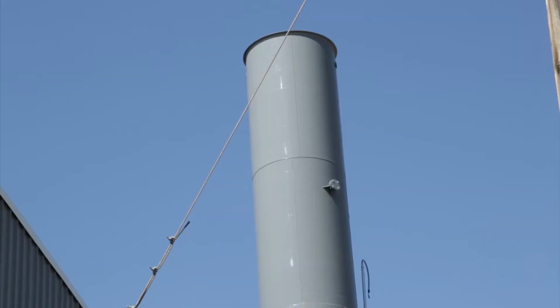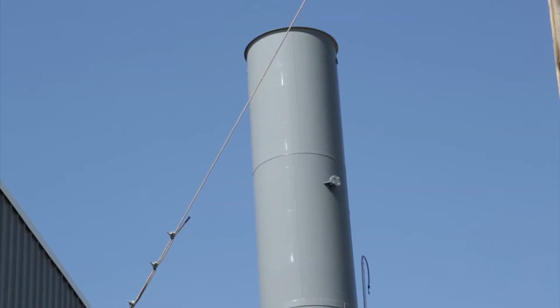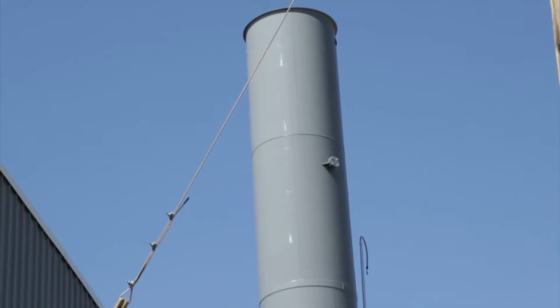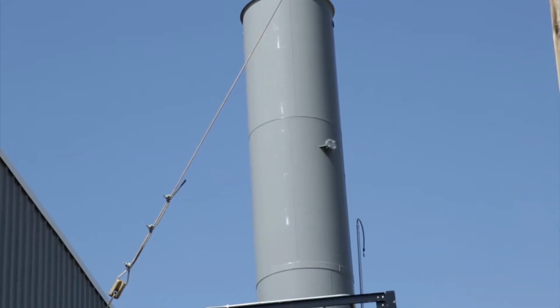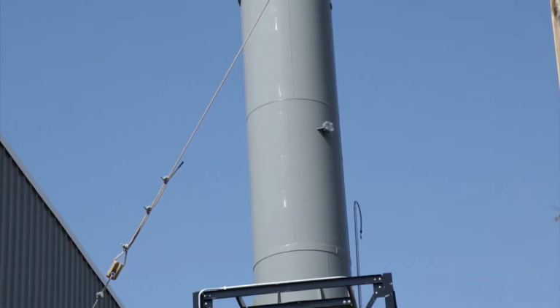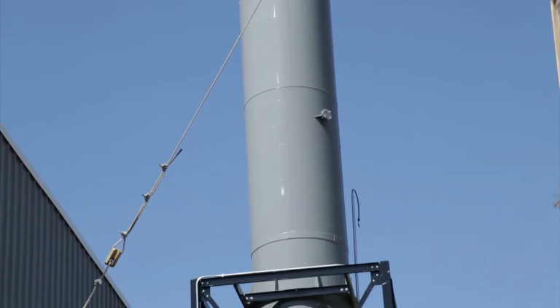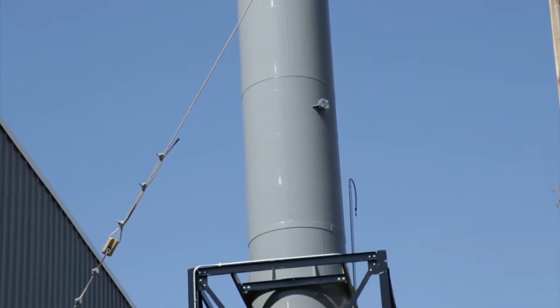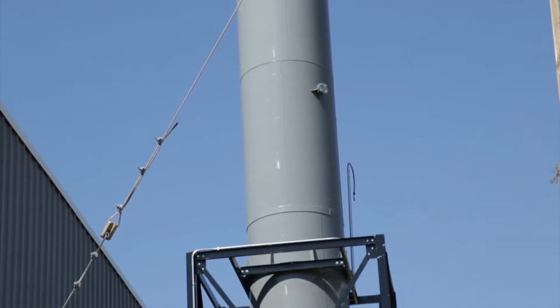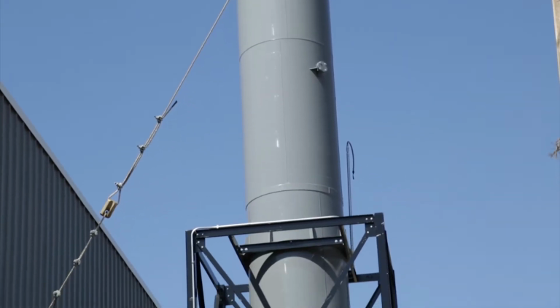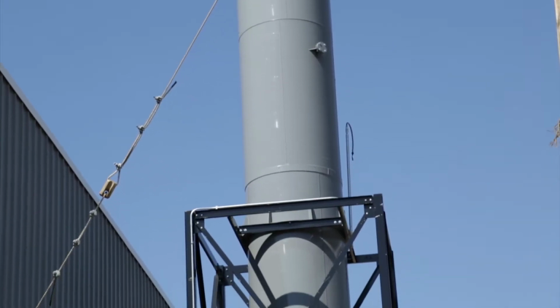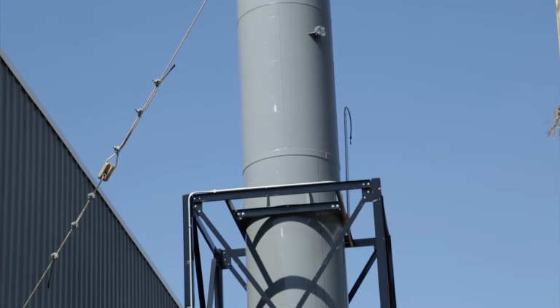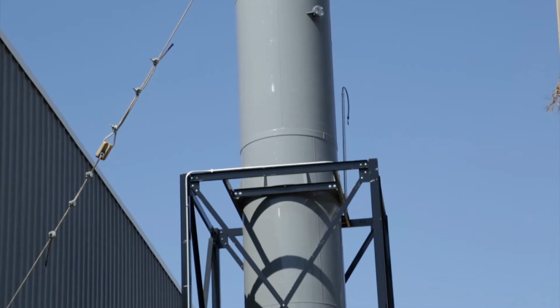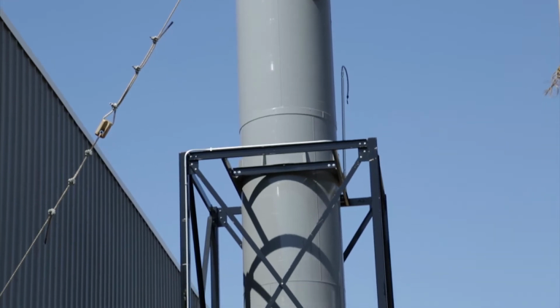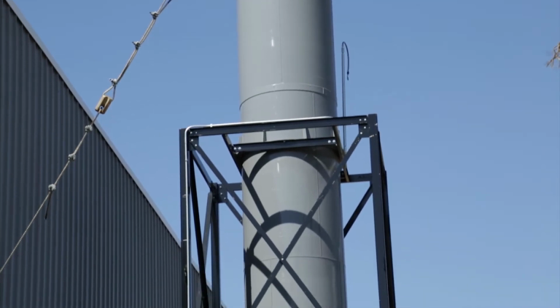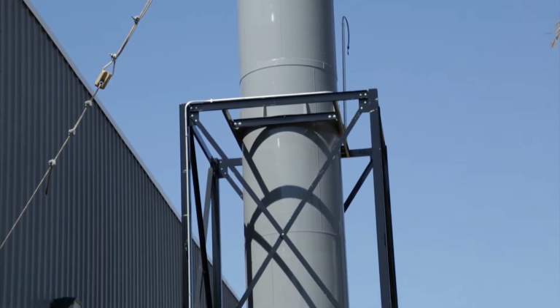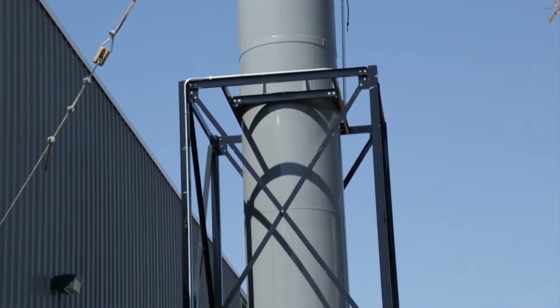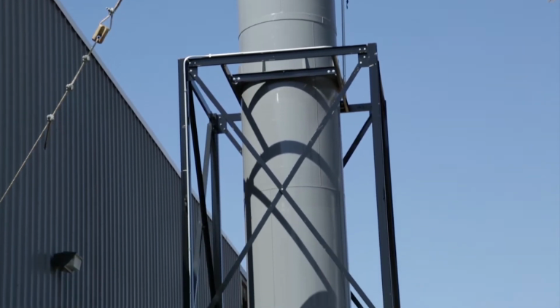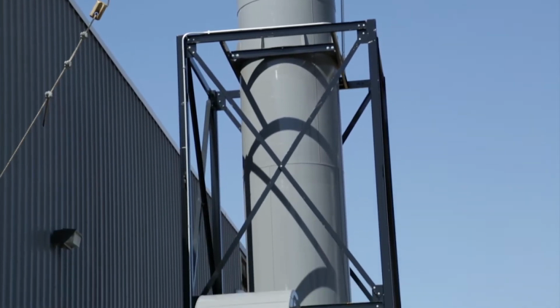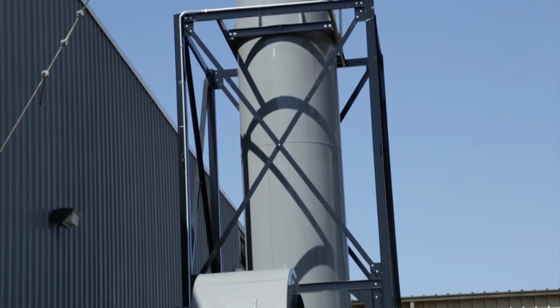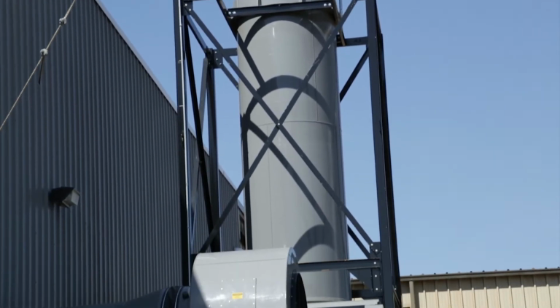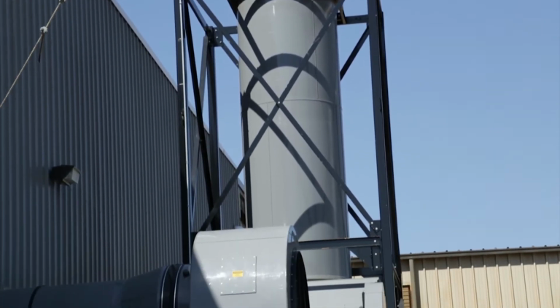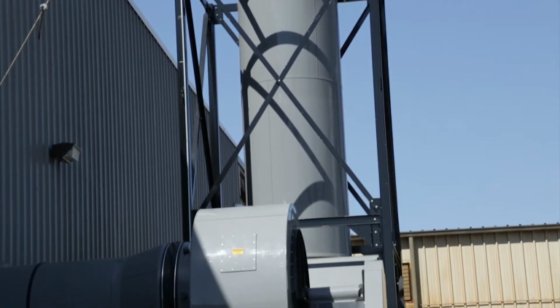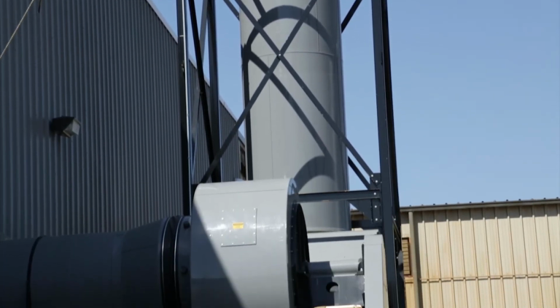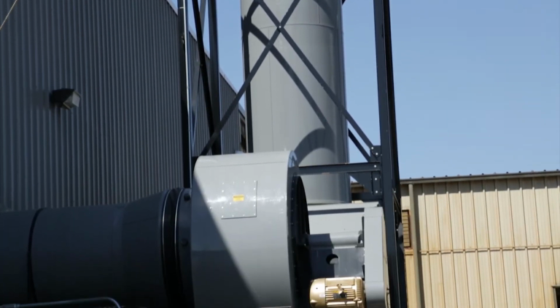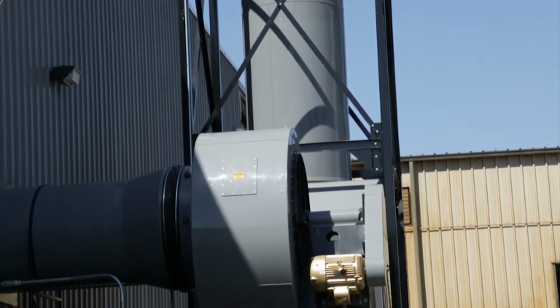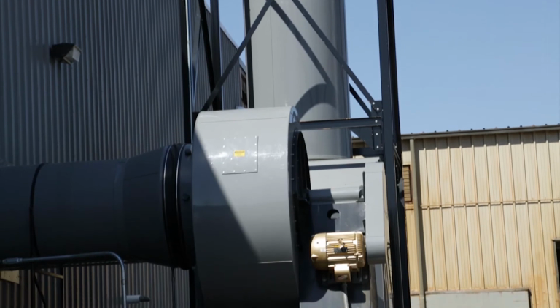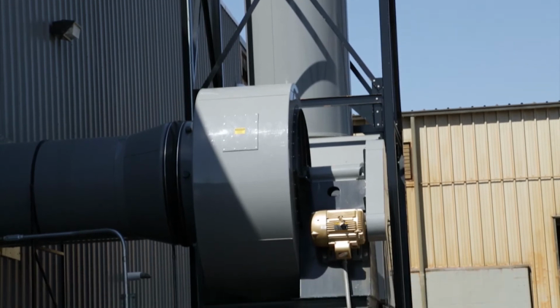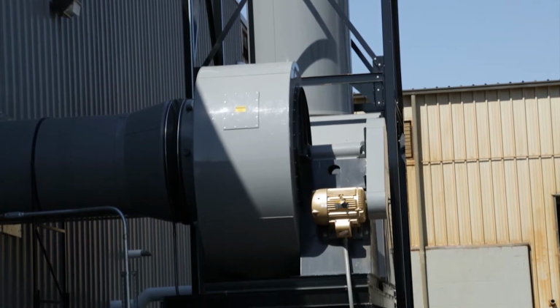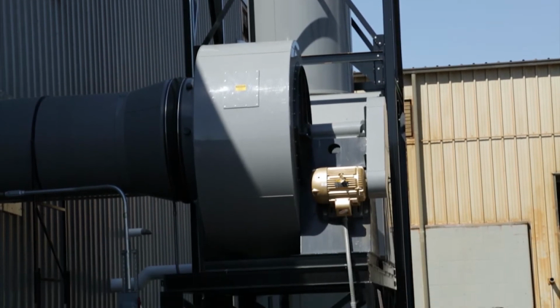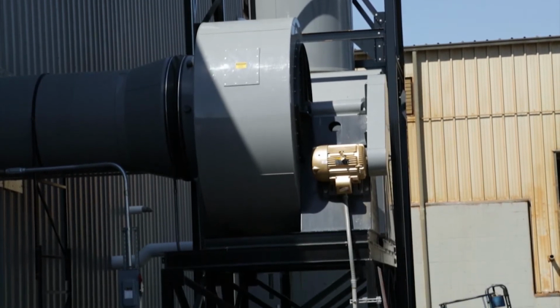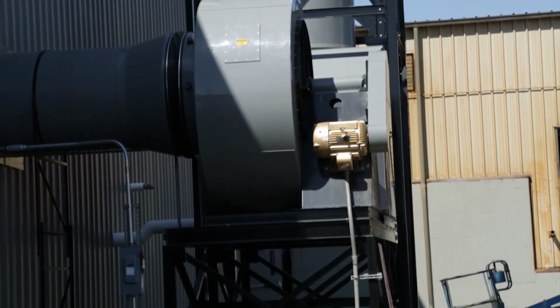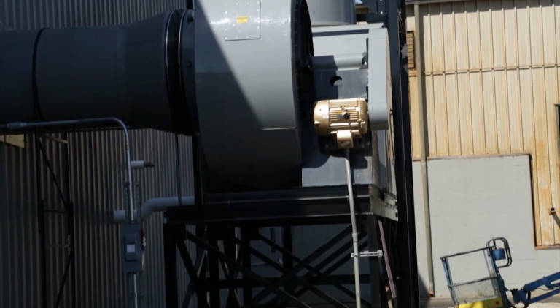The new pickle facility was erected with a scrubber system that takes the air off of the acid tank and directs it out of the plant into a scrubber, and then it's released to the atmosphere having been cleaned.